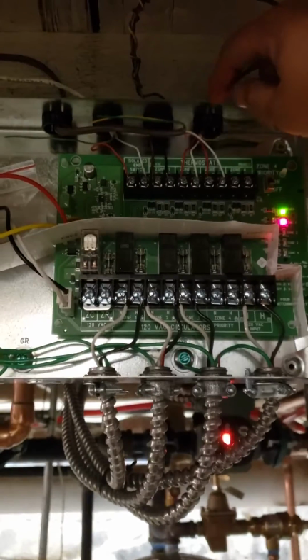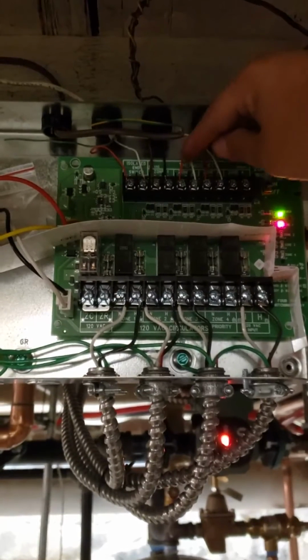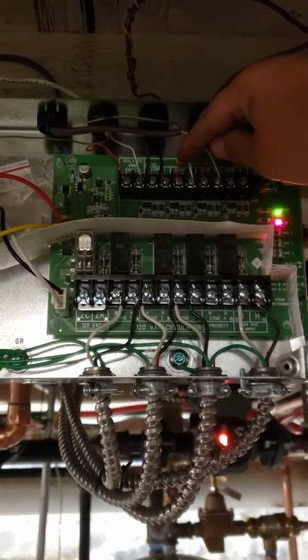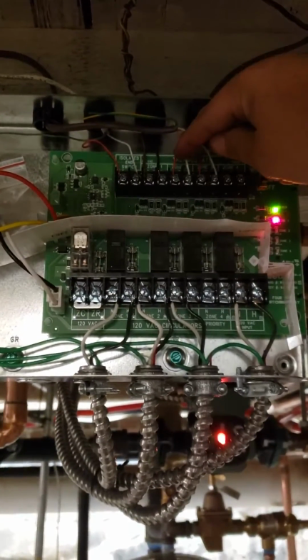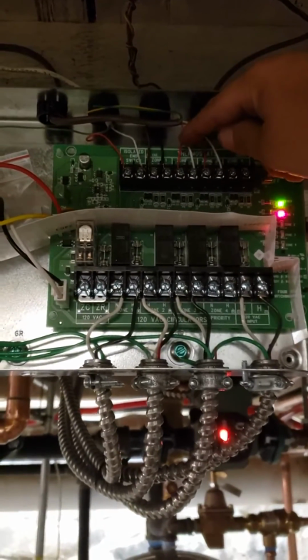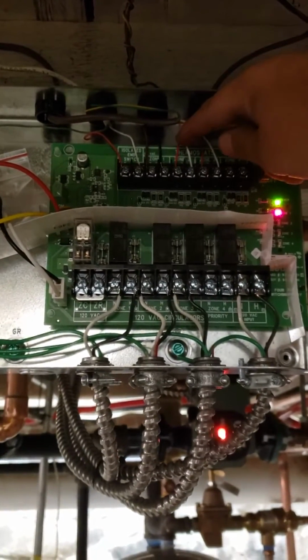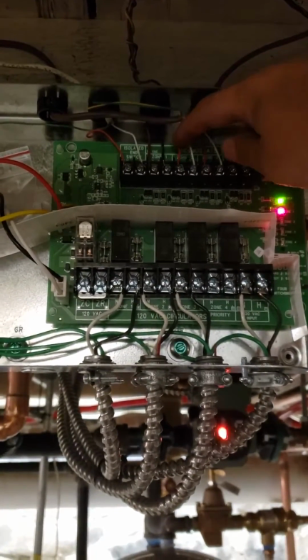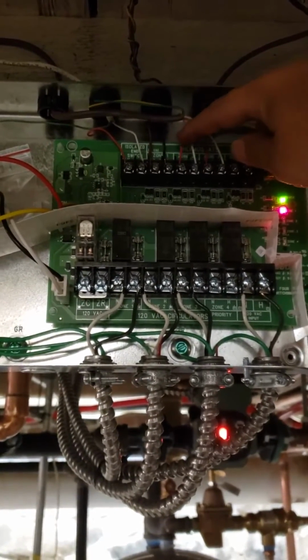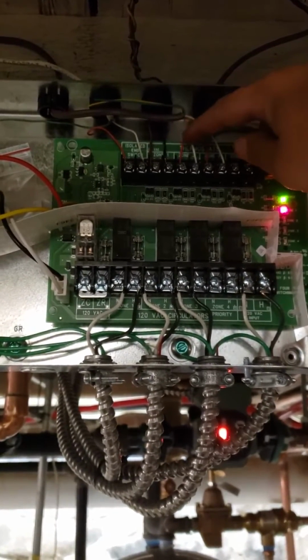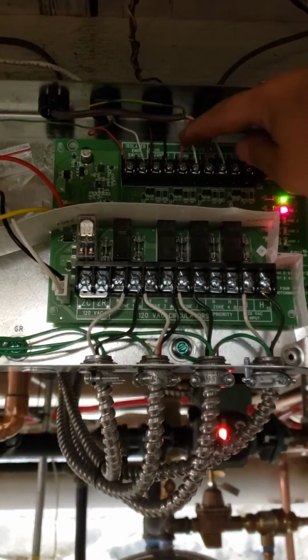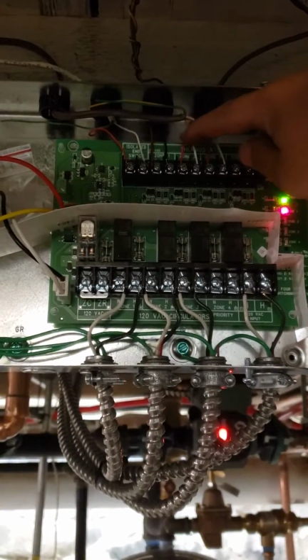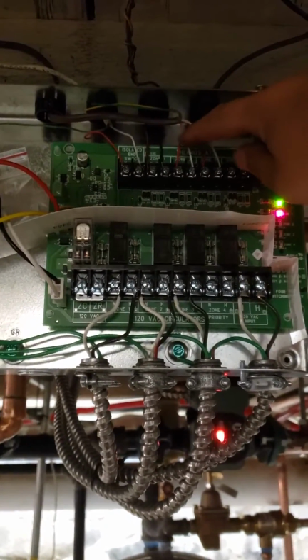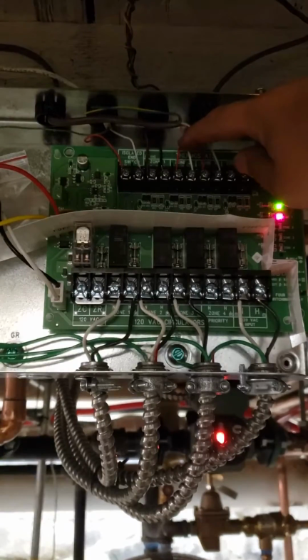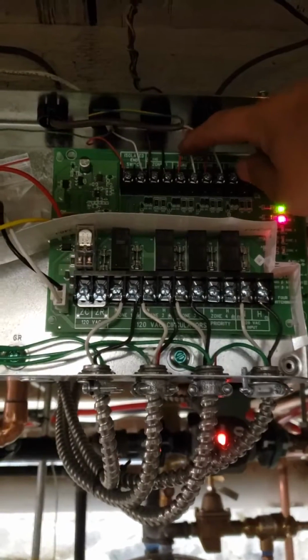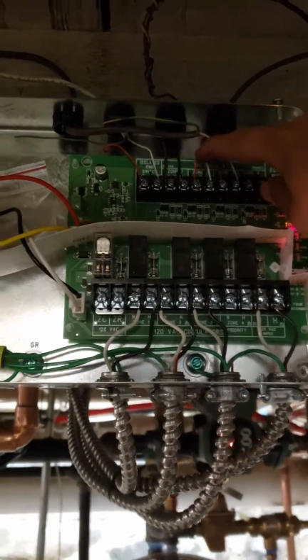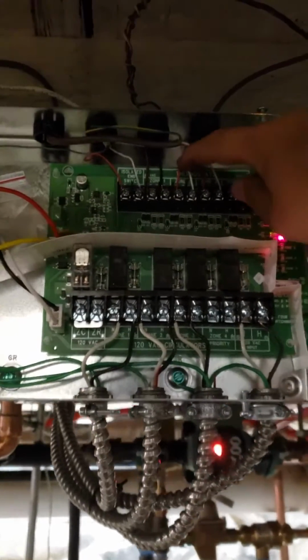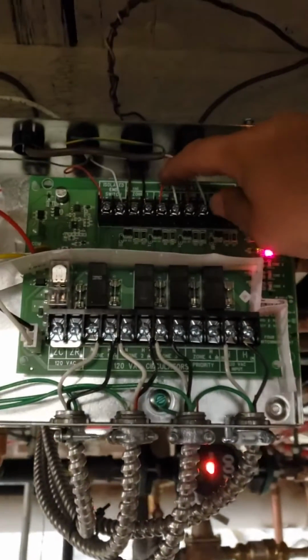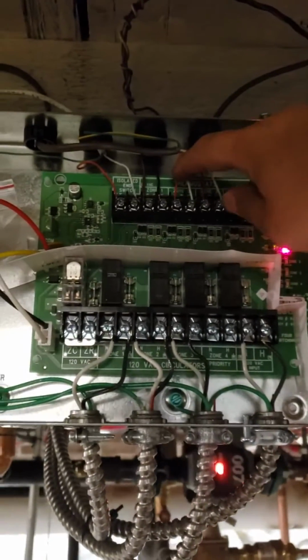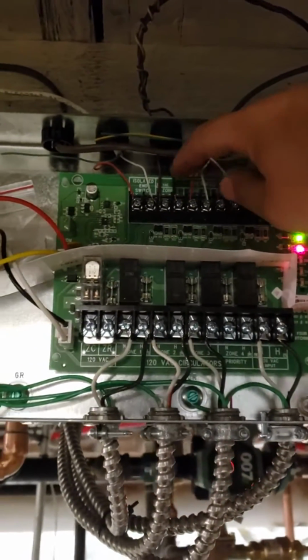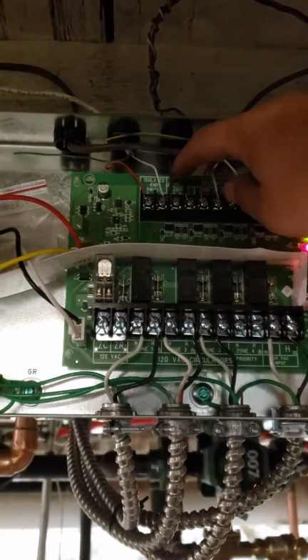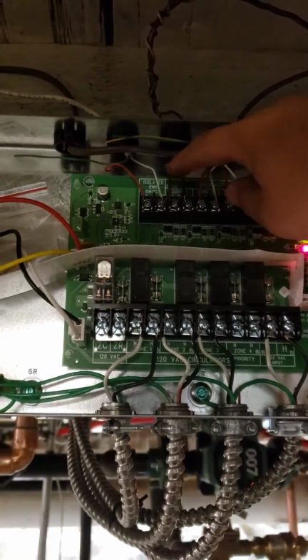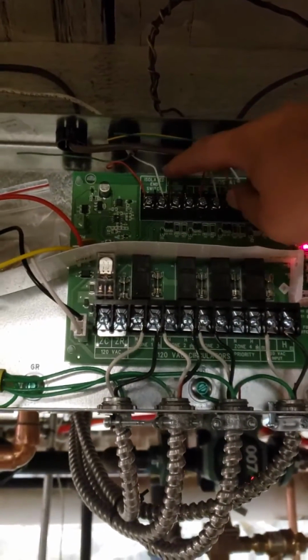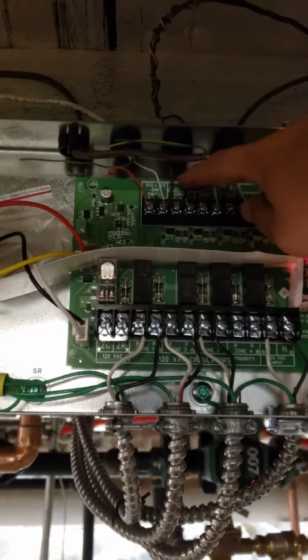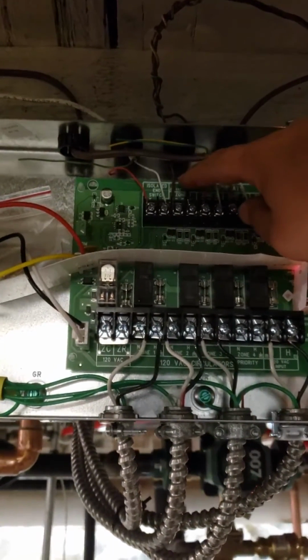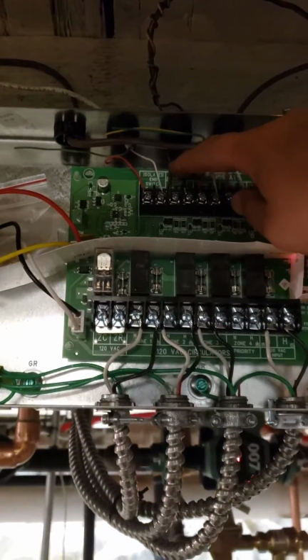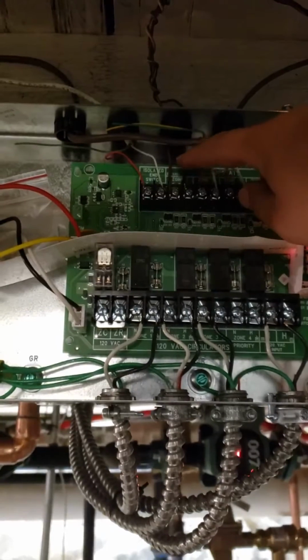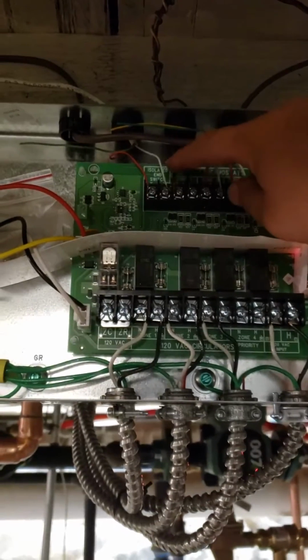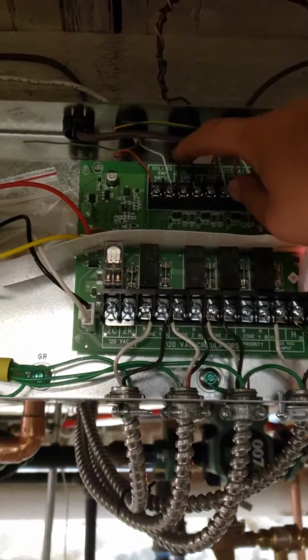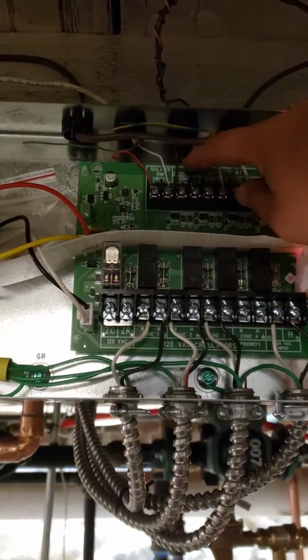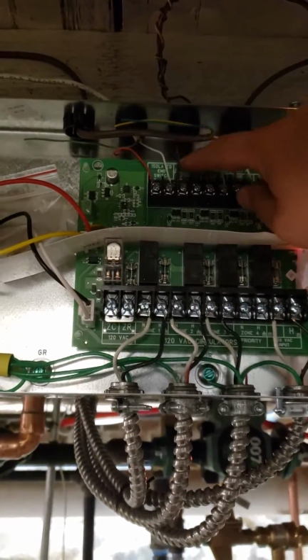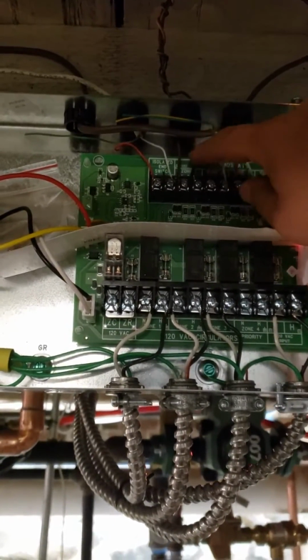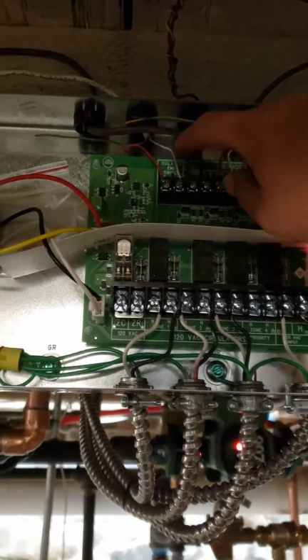Up here, this is the zone two thermostat. Just make sure you follow the same — you know — red and white. This one was an old wire, so it's a little different, but the same idea.